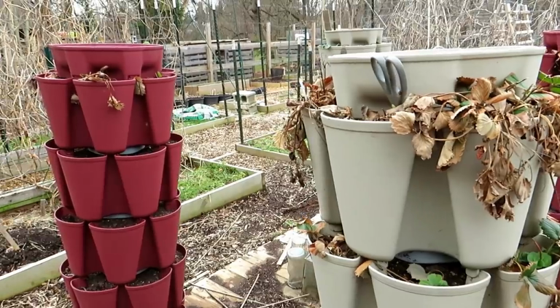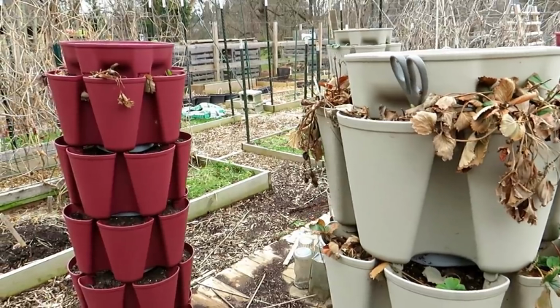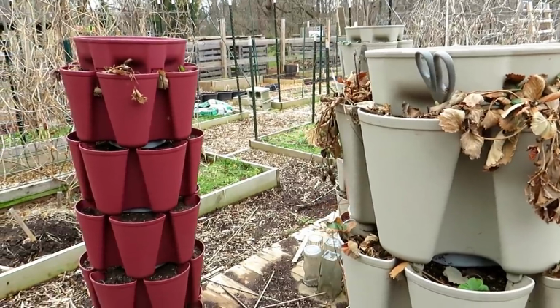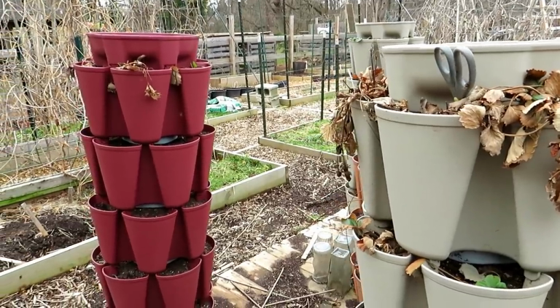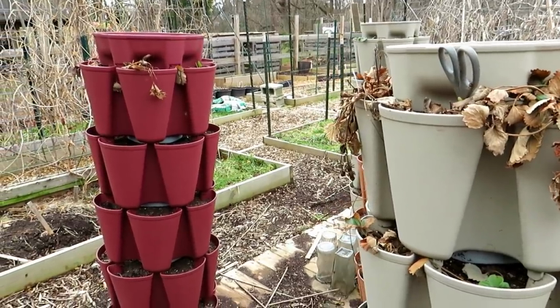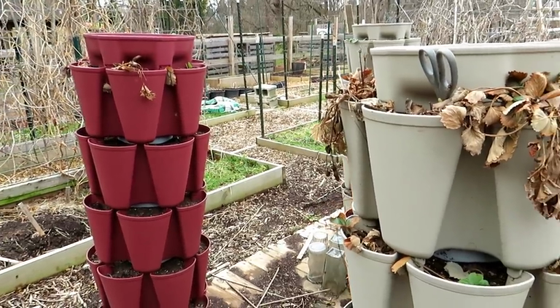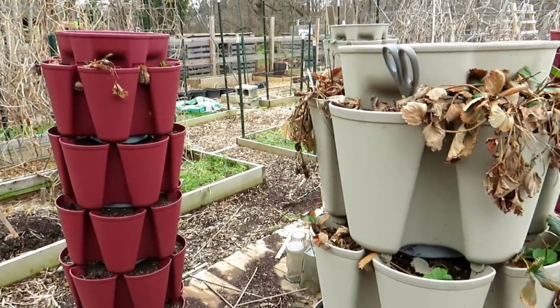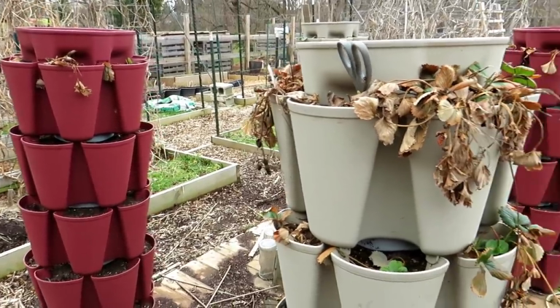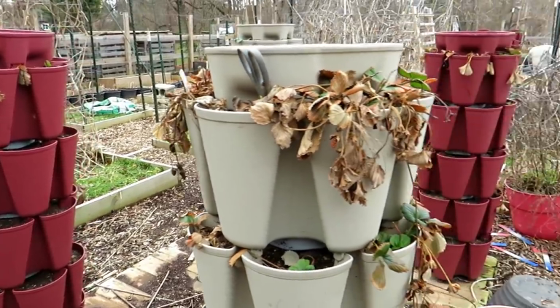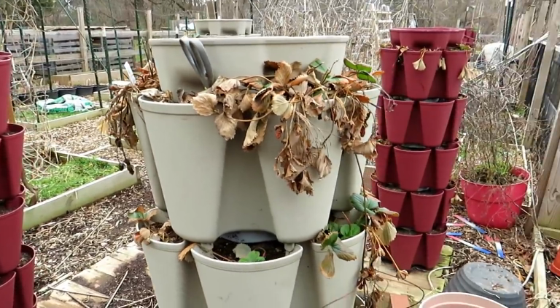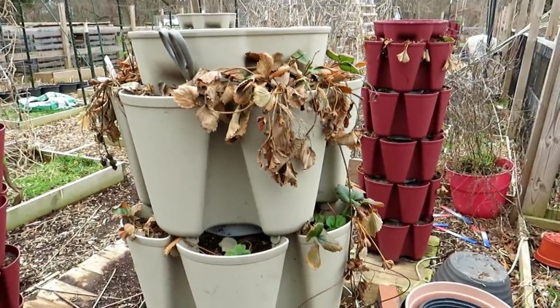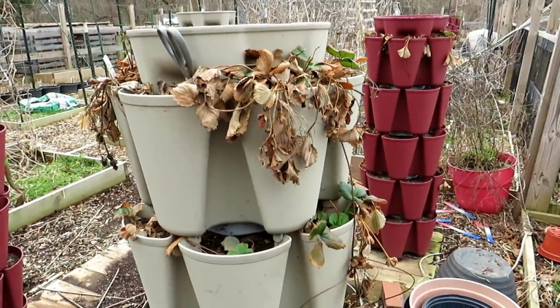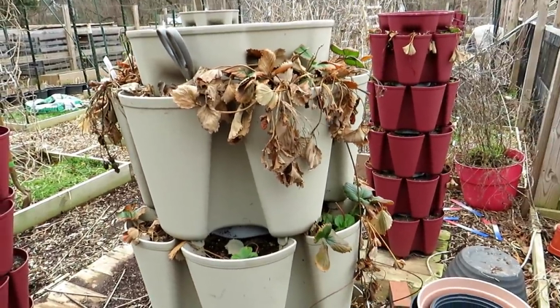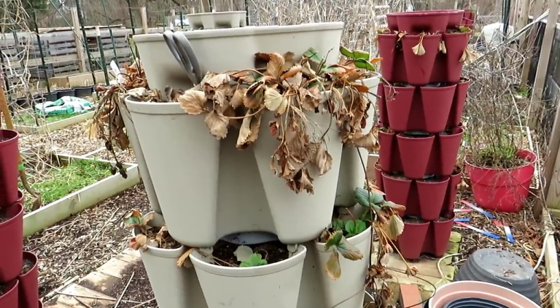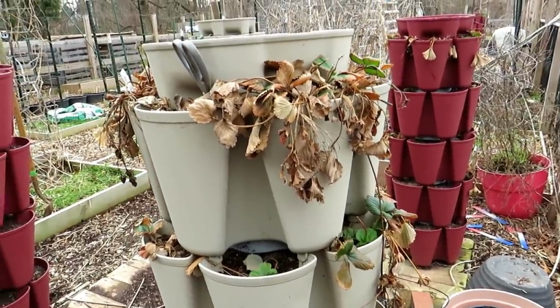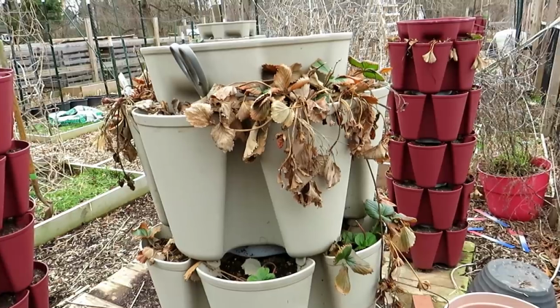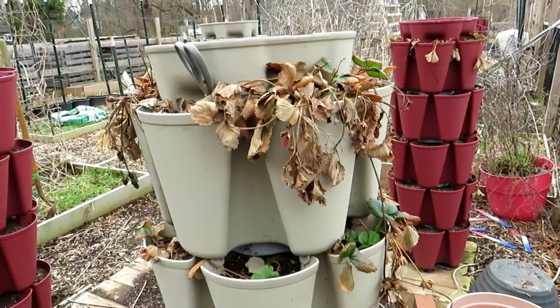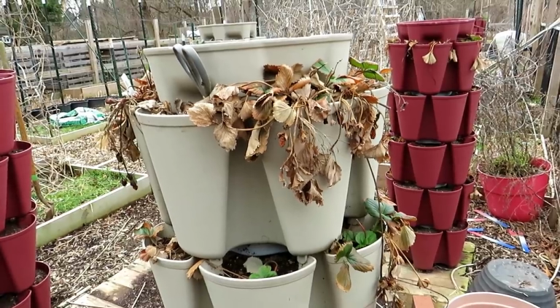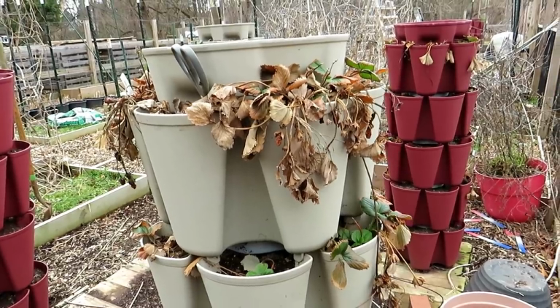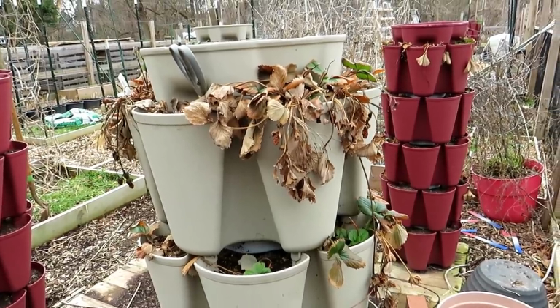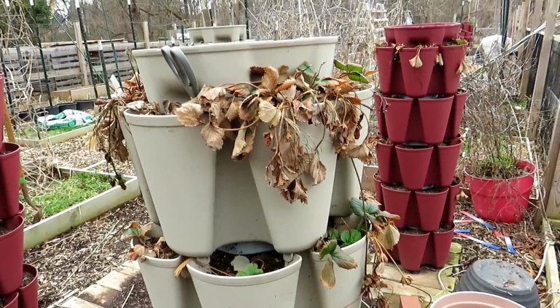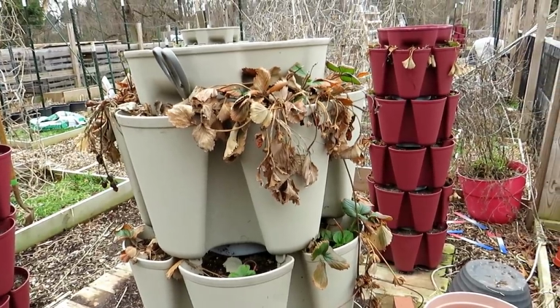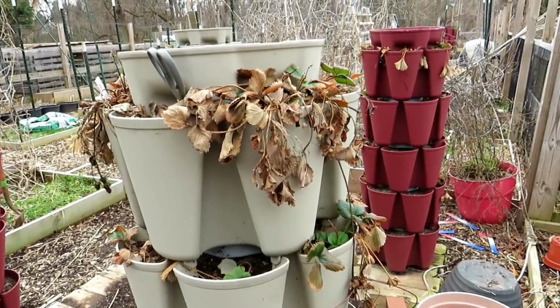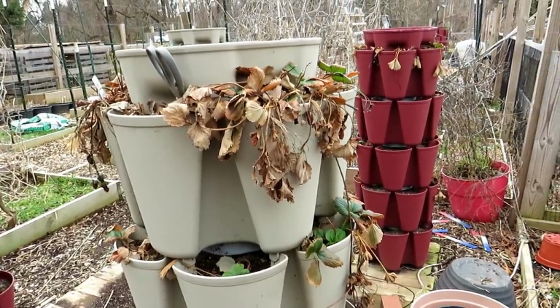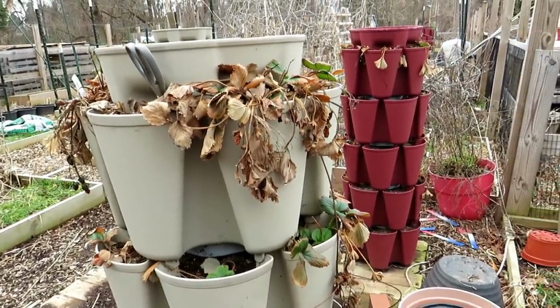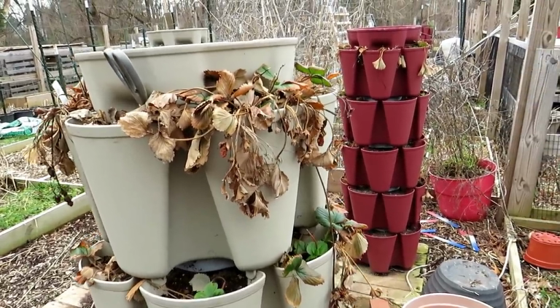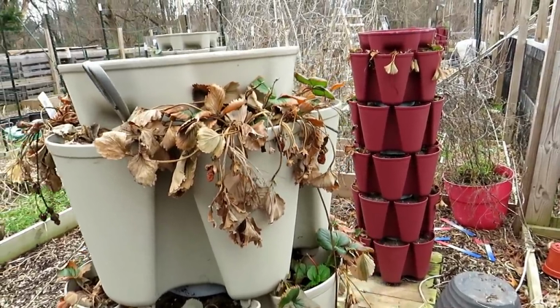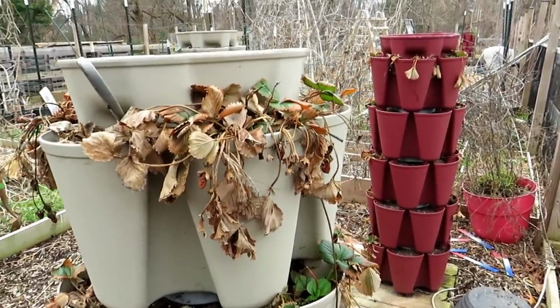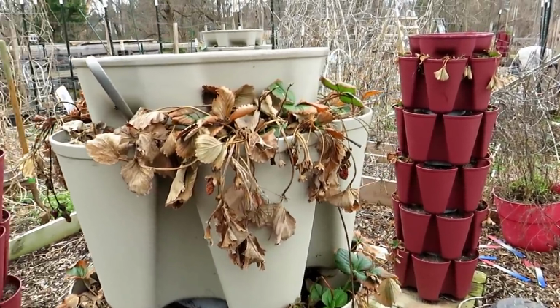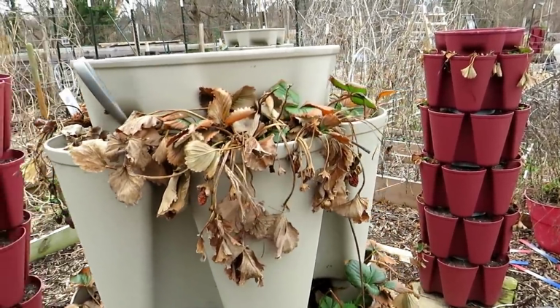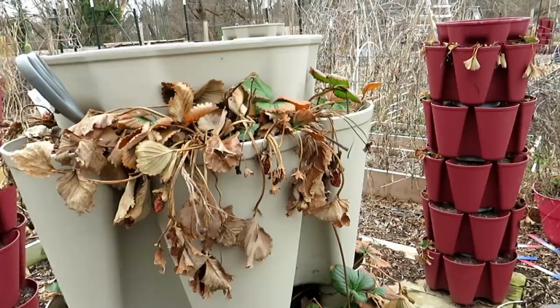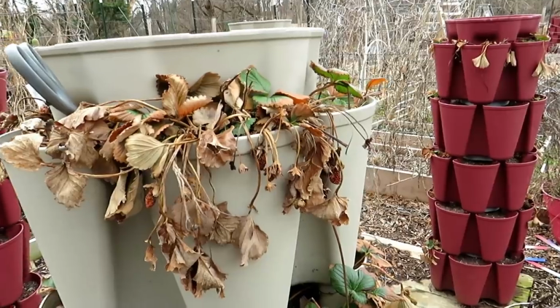Today is March 10th. I'm in Maryland Zone 7. These are my strawberry towers. We're going to go behind me too, to just plain containers of strawberries, and I'll show you how to set both of them up for the spring so that they really take off and start growing for you.